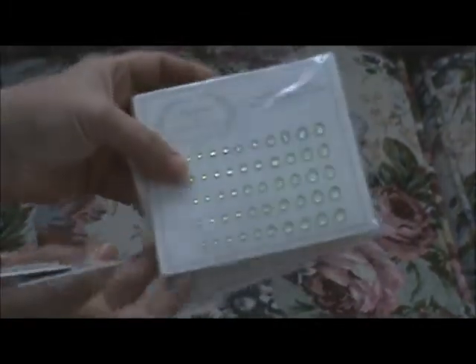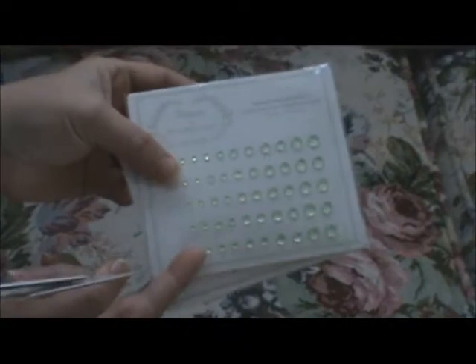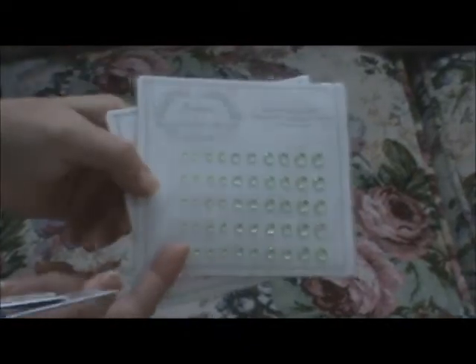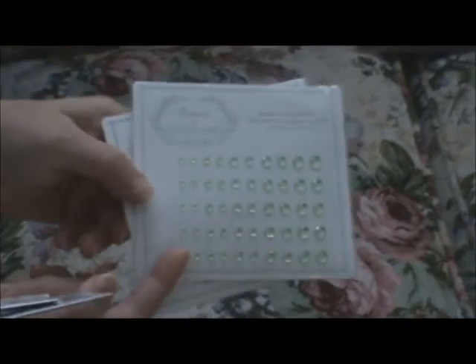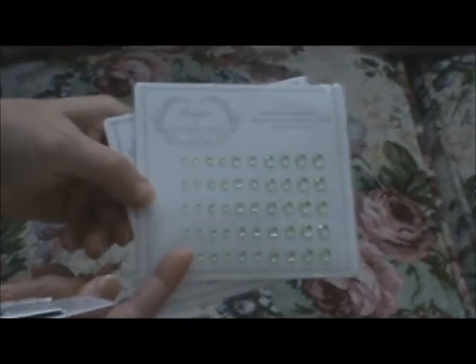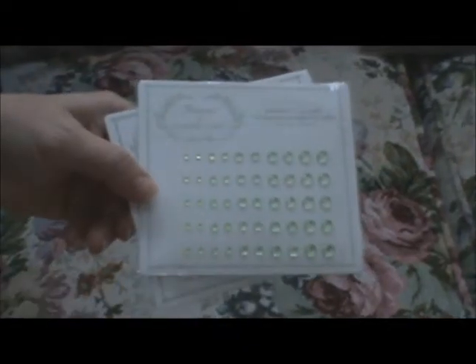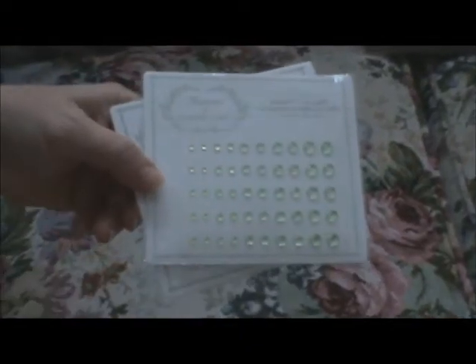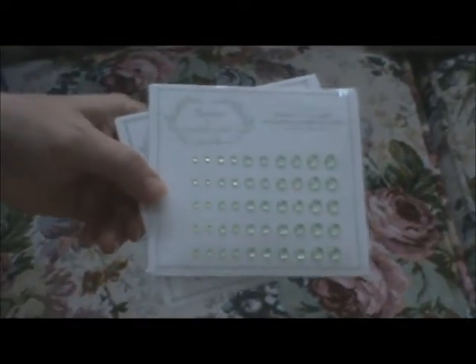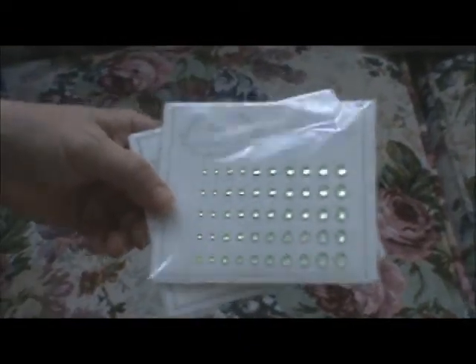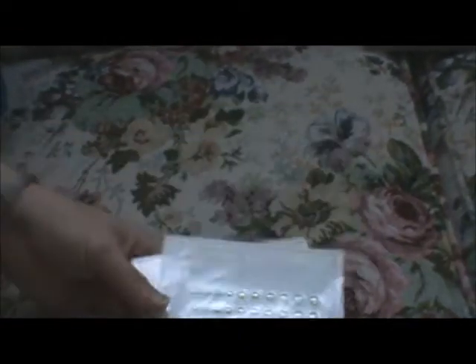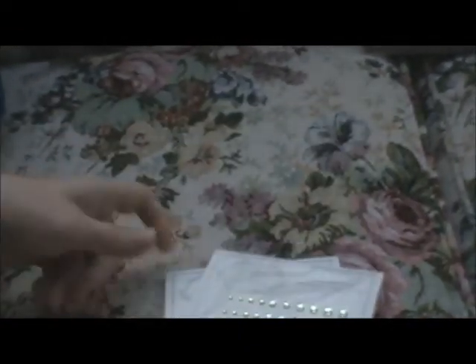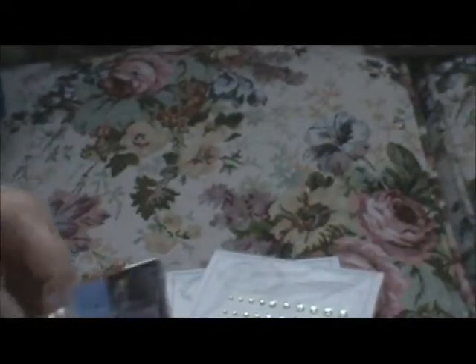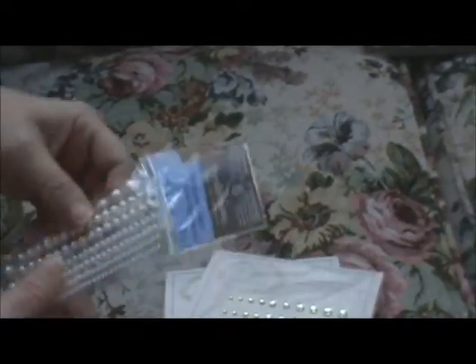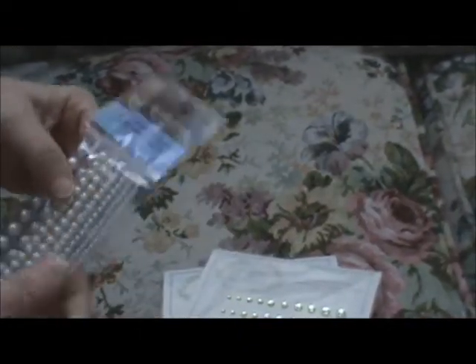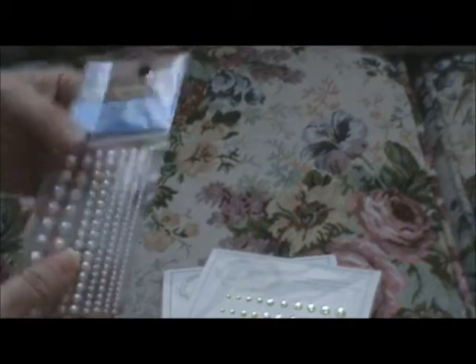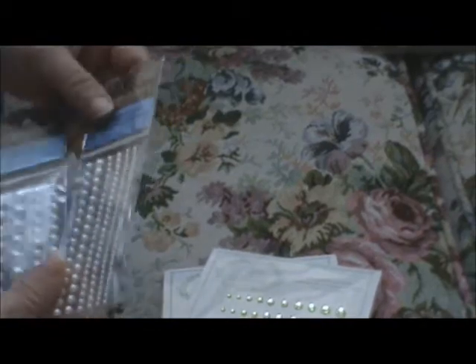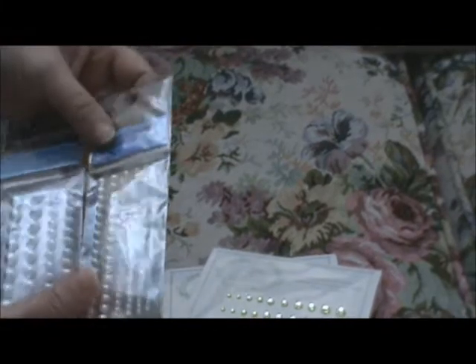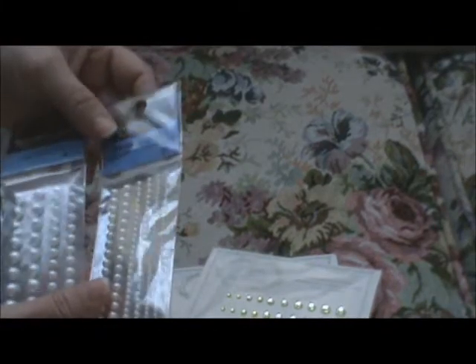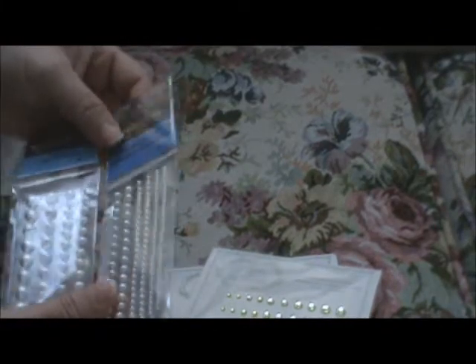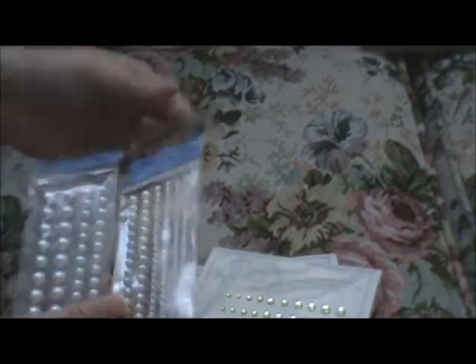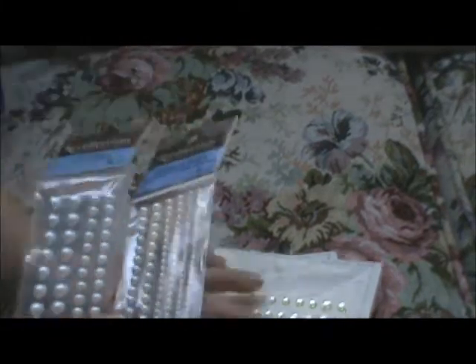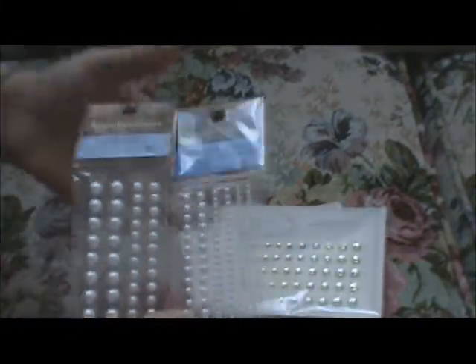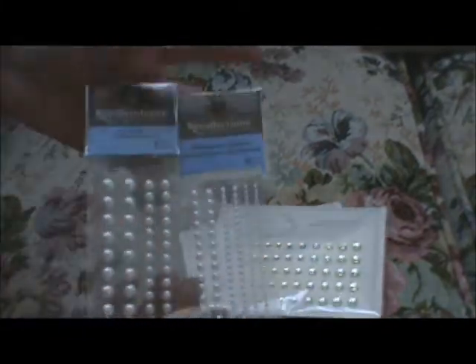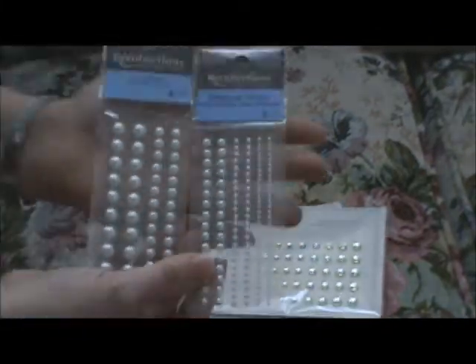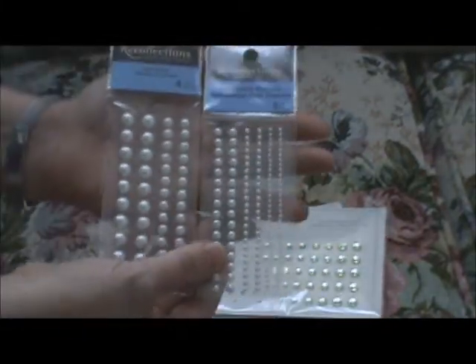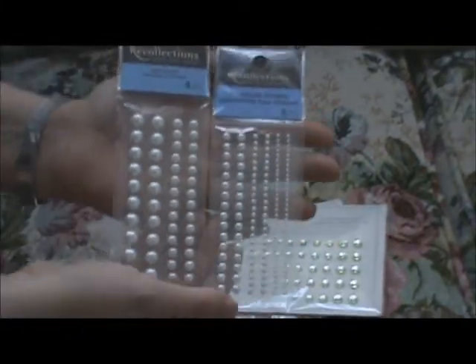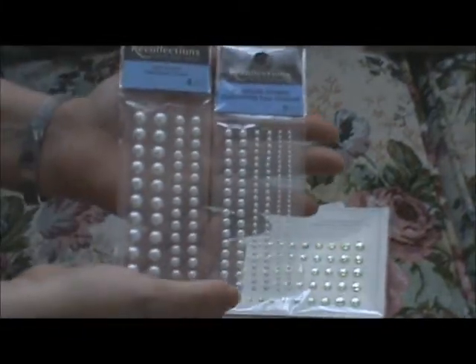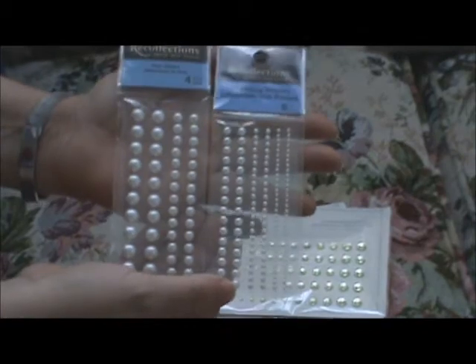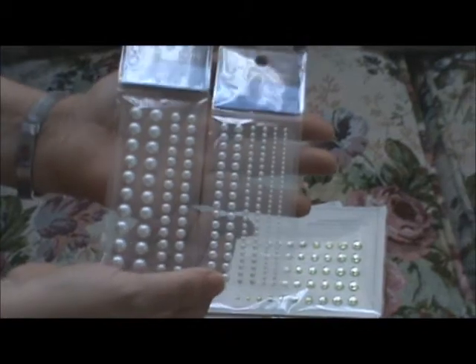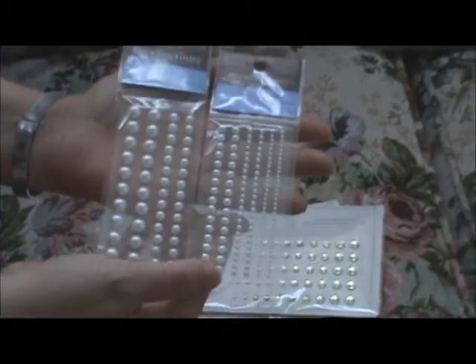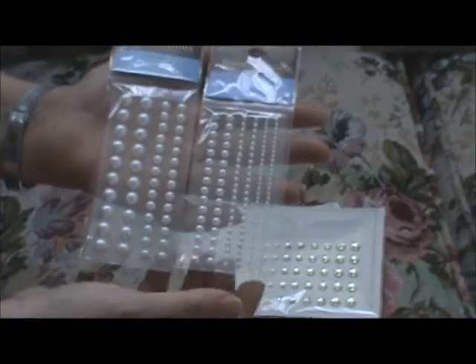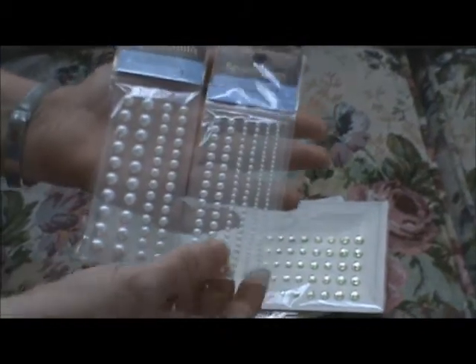Here's some new bling I picked up from the Dollar Bin also — you all might be interested in that. And then this was also from Michael's: some graduated pearls, and these were a dollar a pack on clearance.